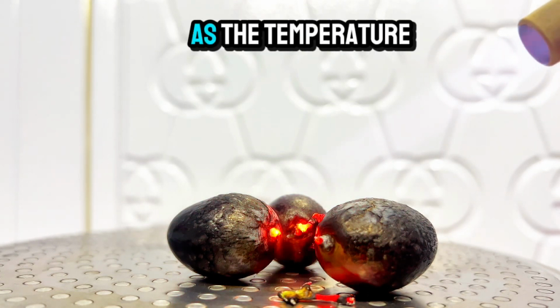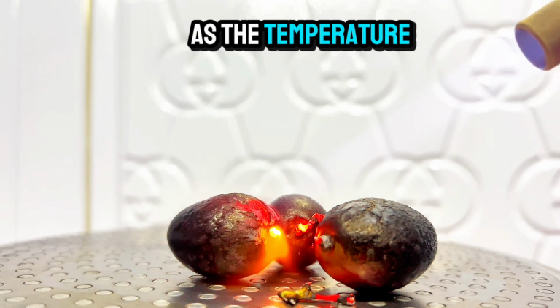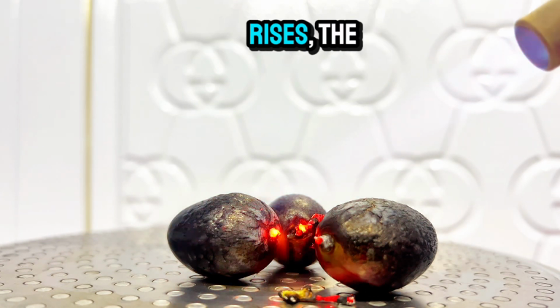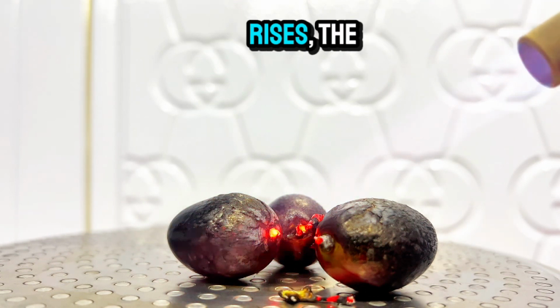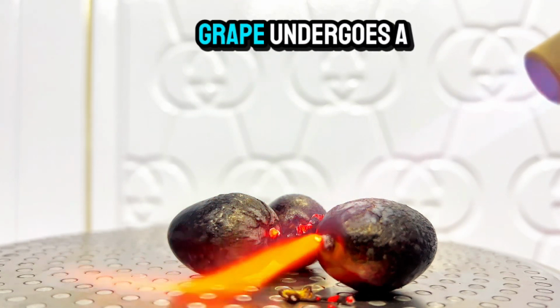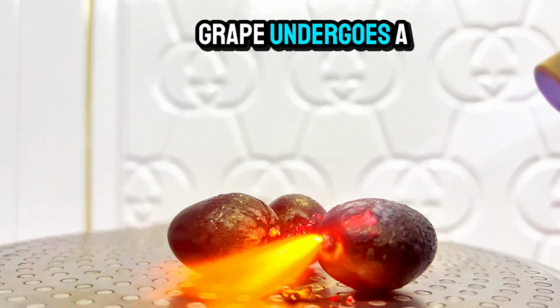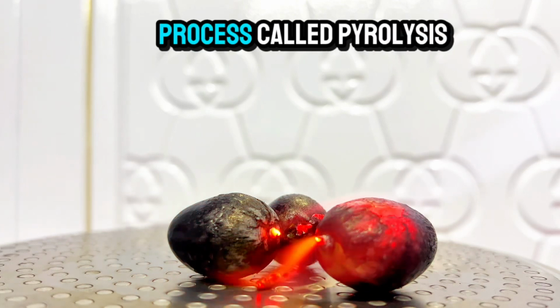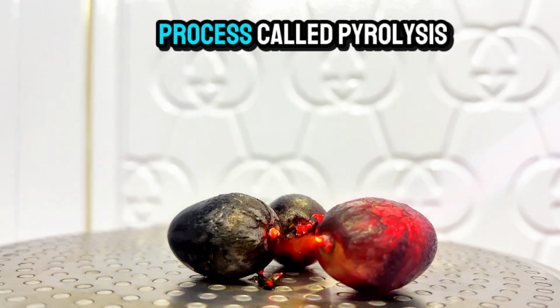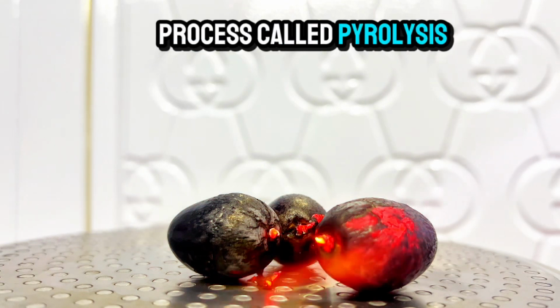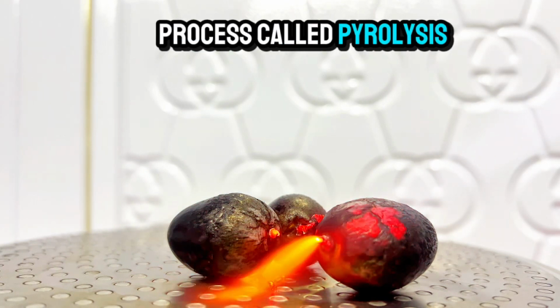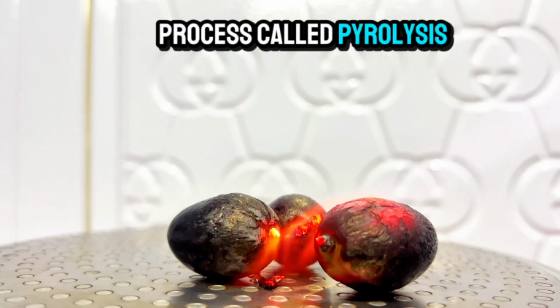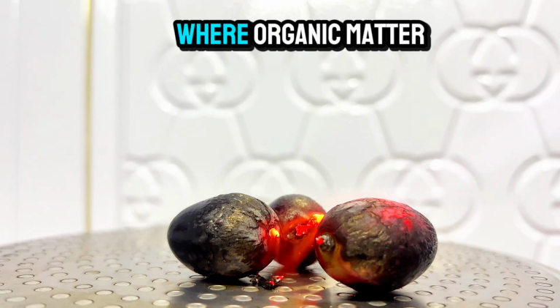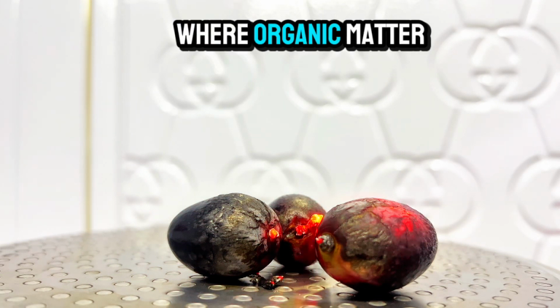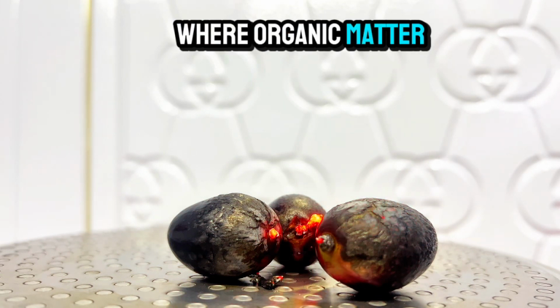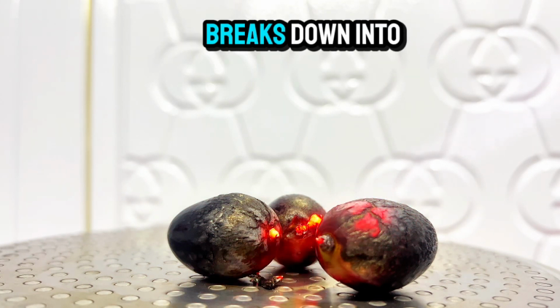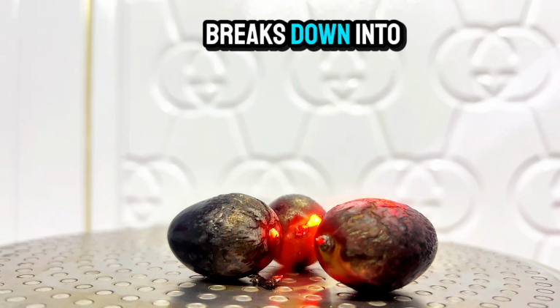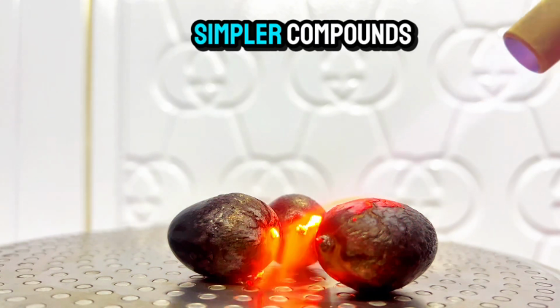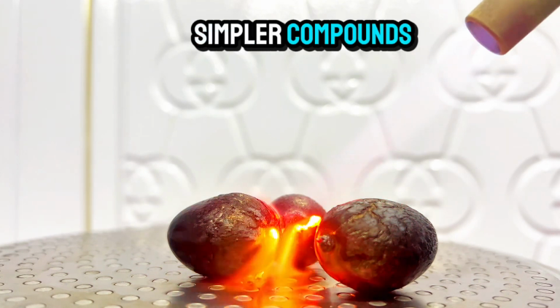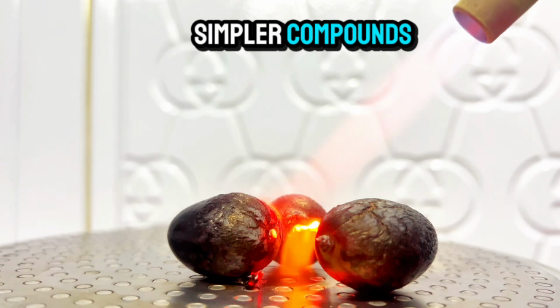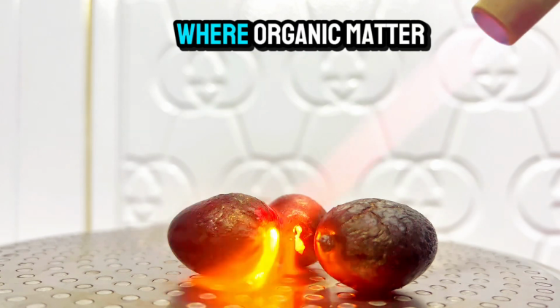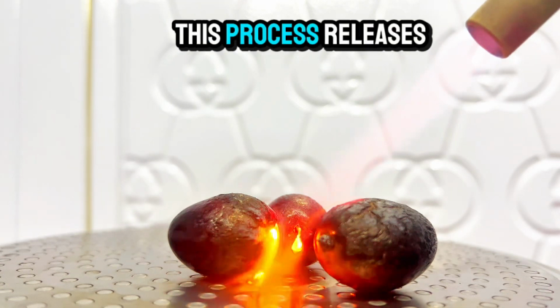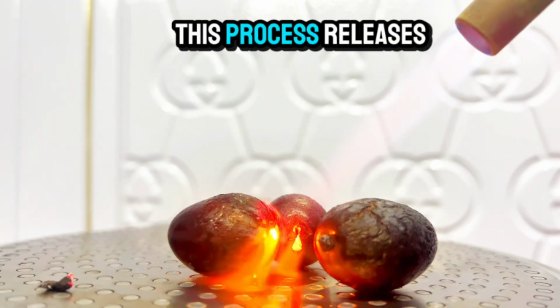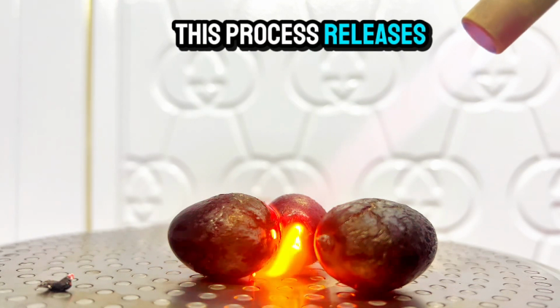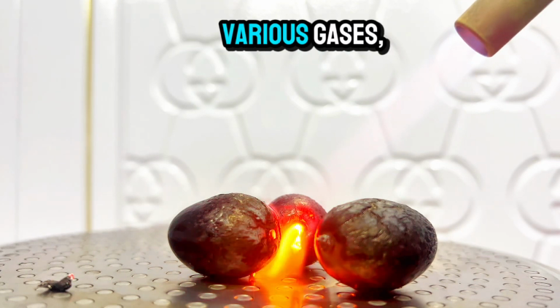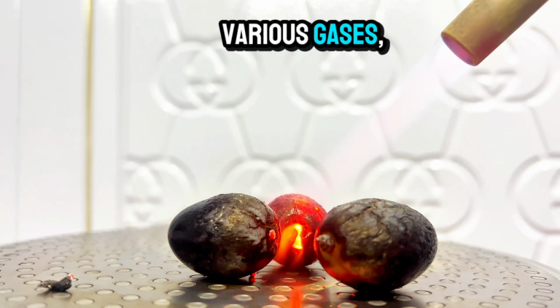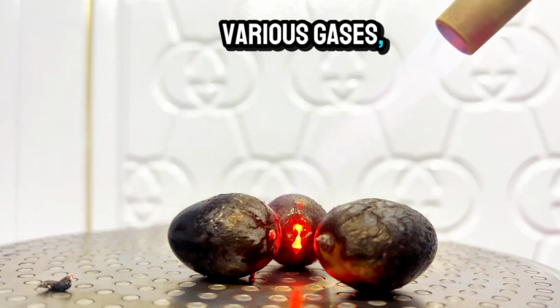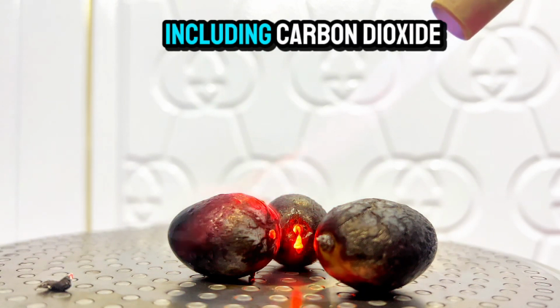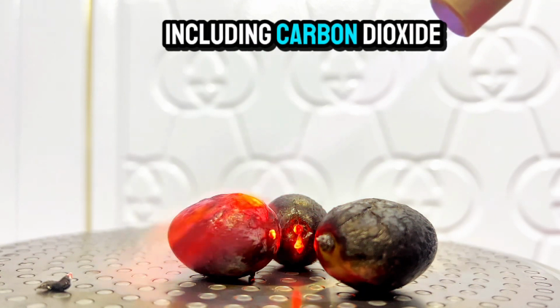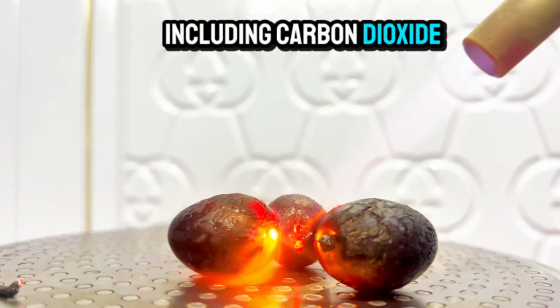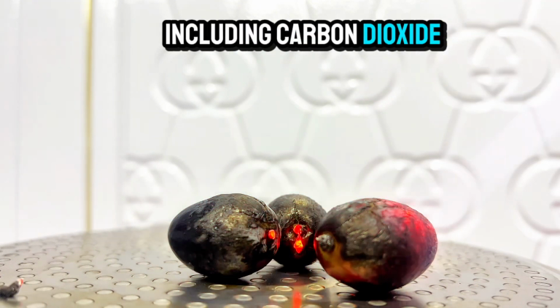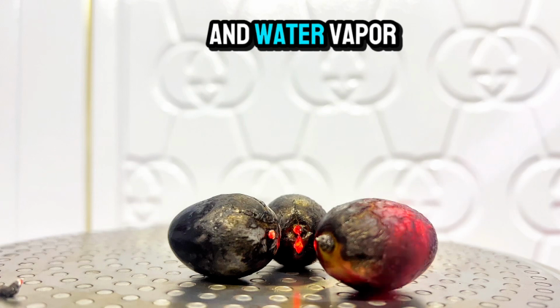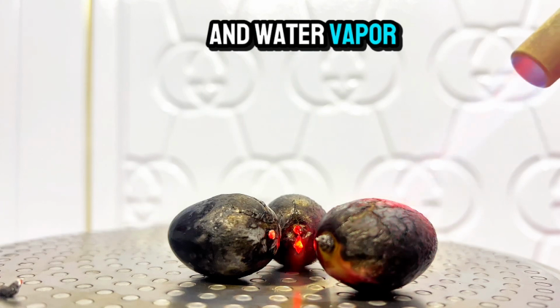As the temperature rises, the grape undergoes a process called pyrolysis, where organic matter breaks down into simpler compounds. This process releases various gases, including carbon dioxide and water vapor.